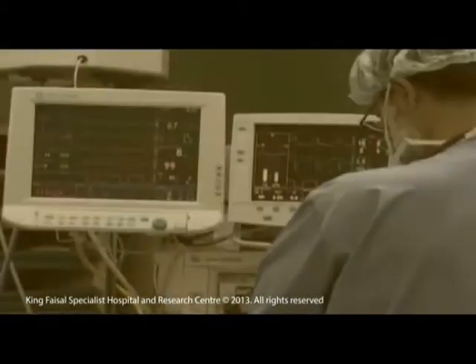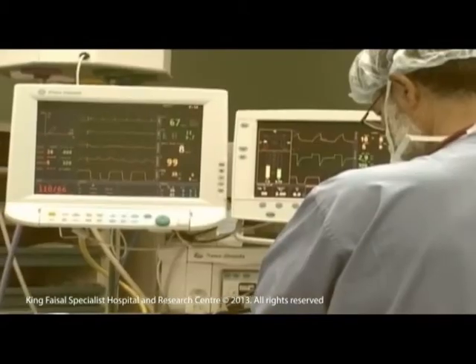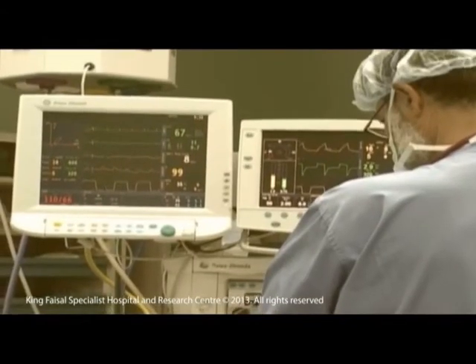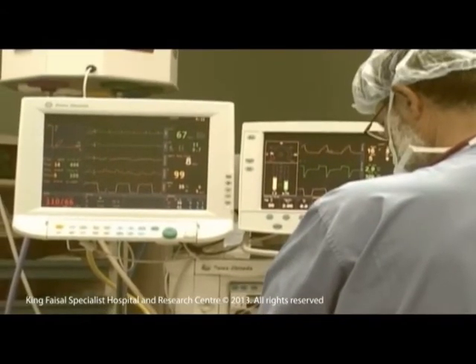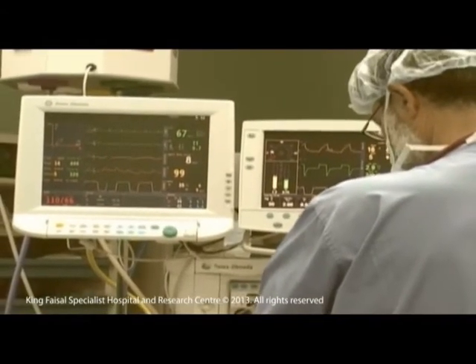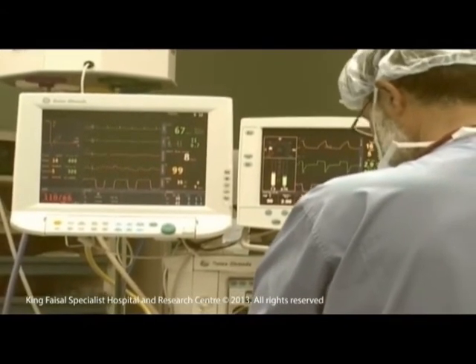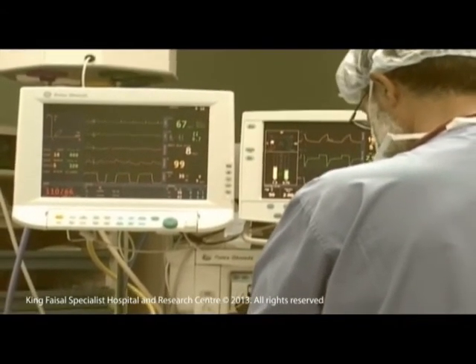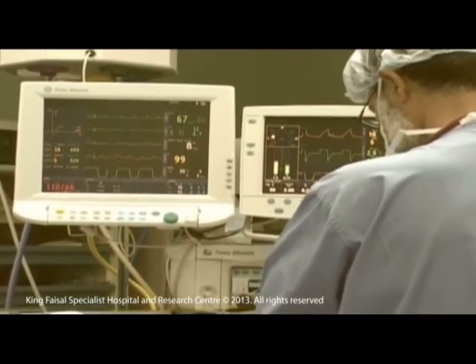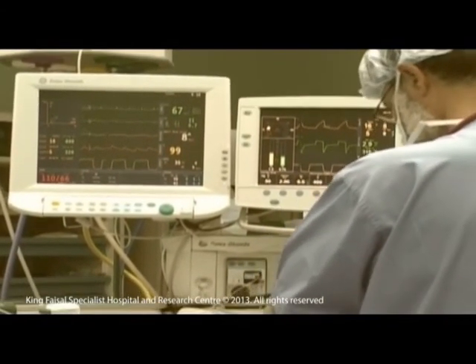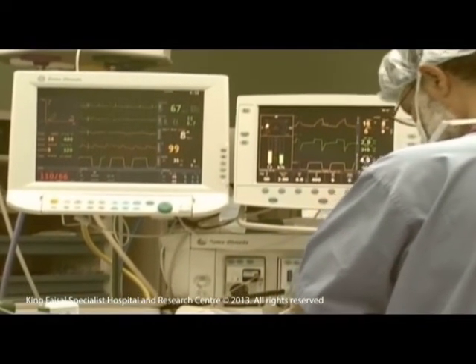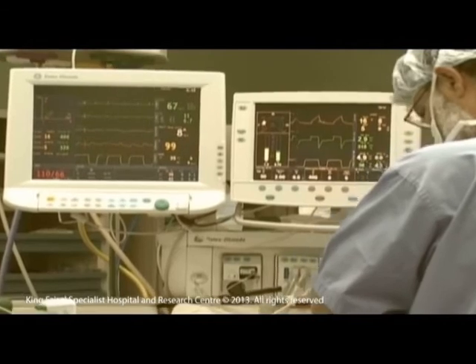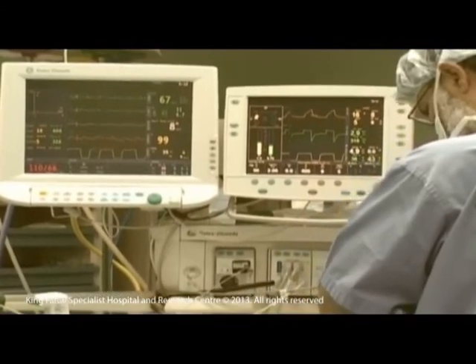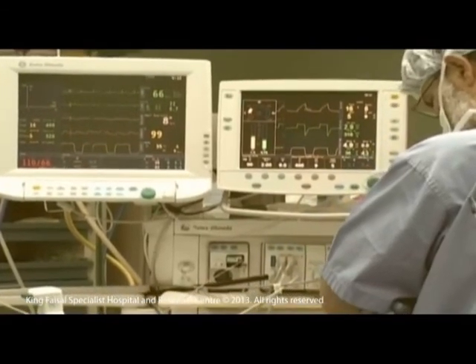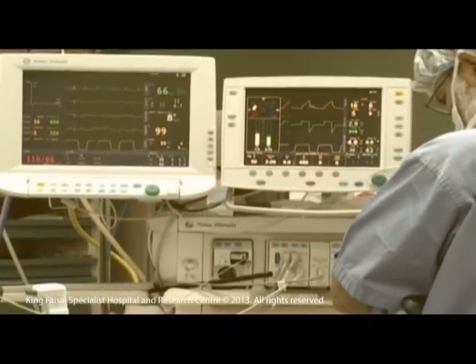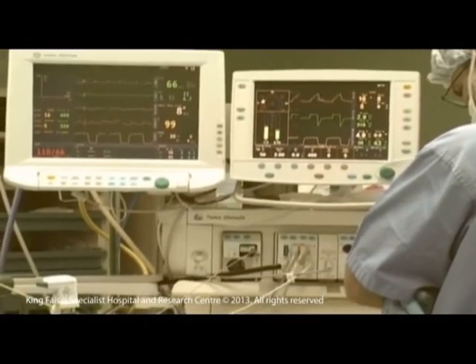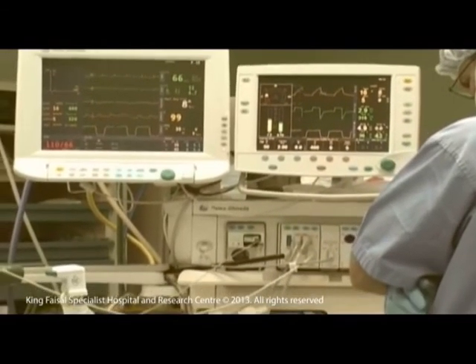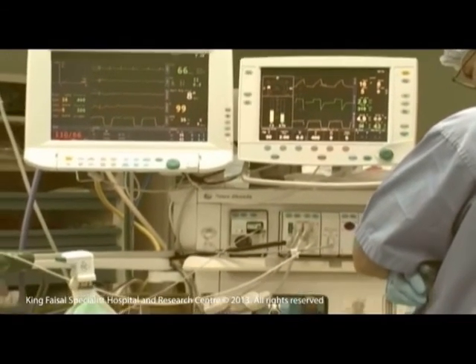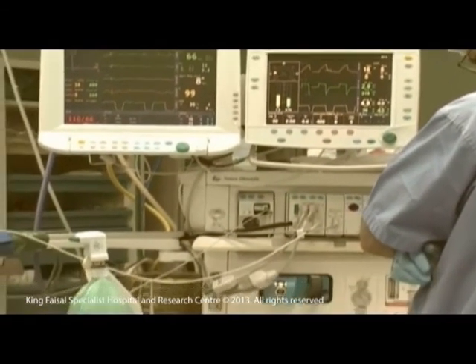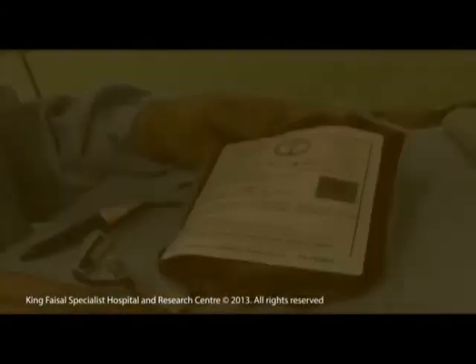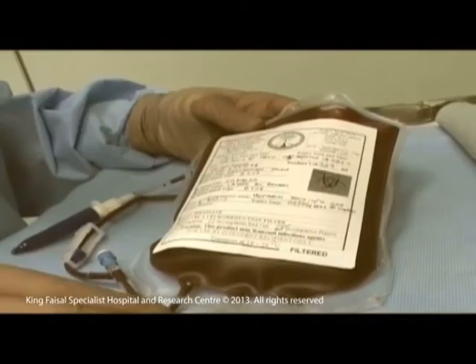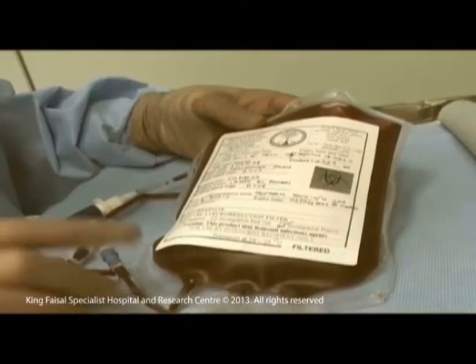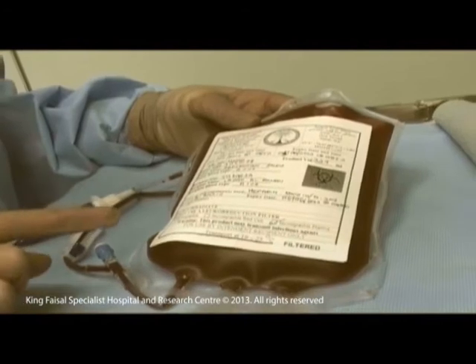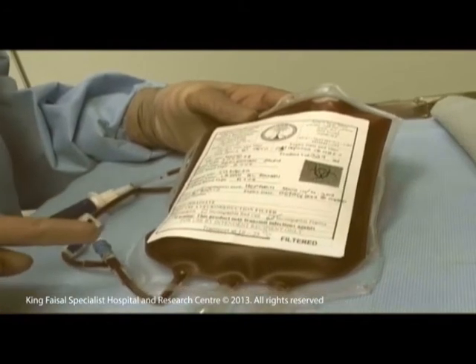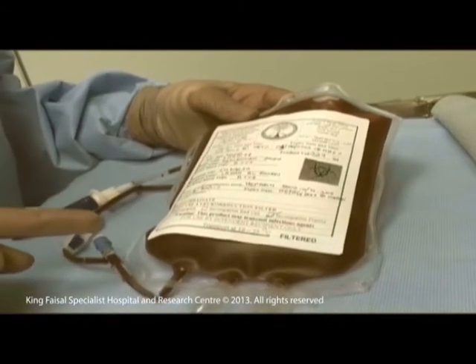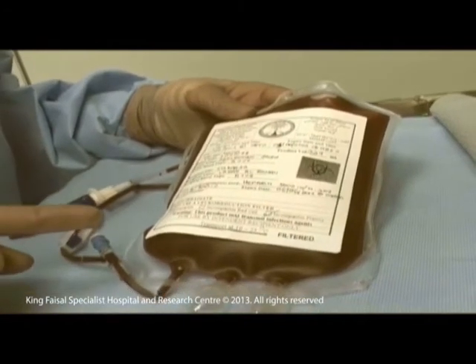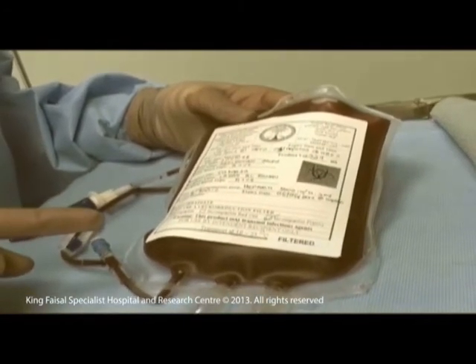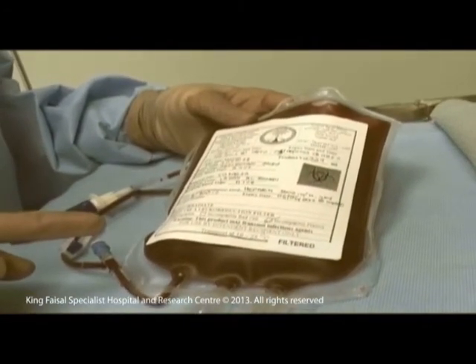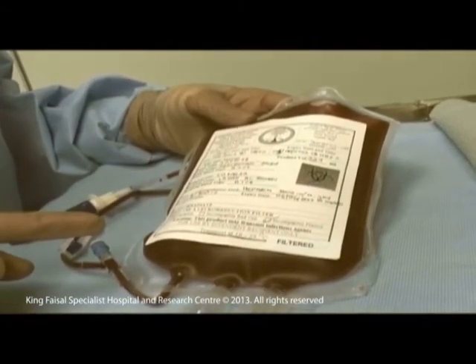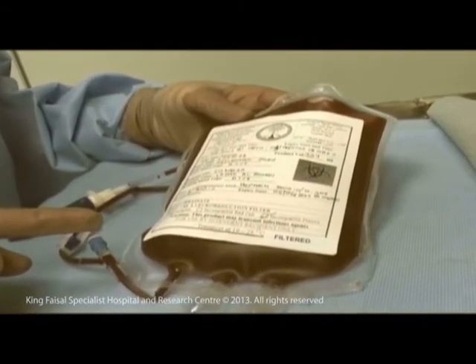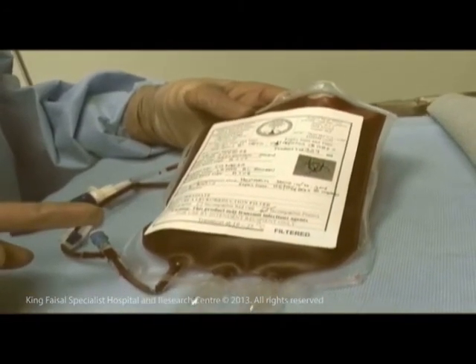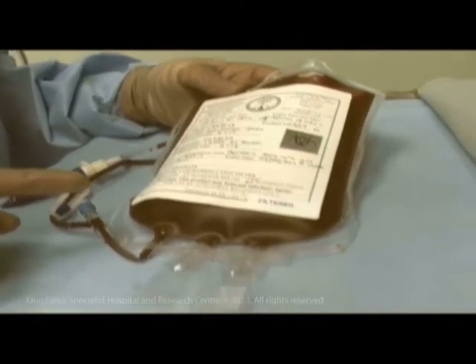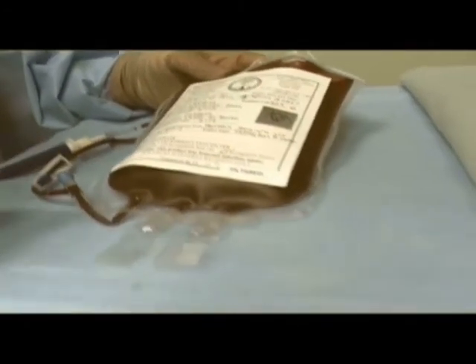During this time, the medical team continues monitoring the donor's condition before transferring to the recovery room. The names and medical record numbers for both donor and patient are checked properly on the bag before sending to the laboratory department.